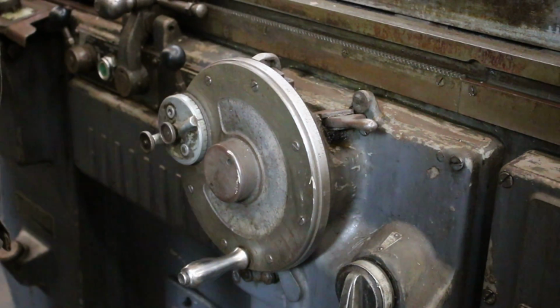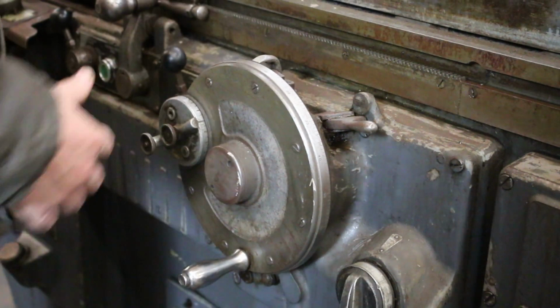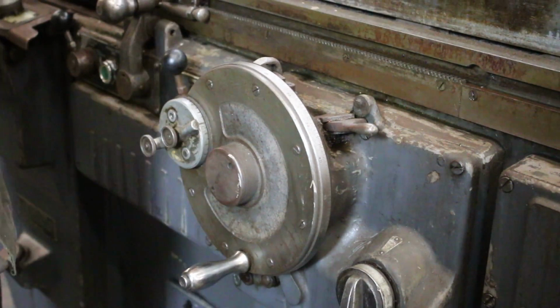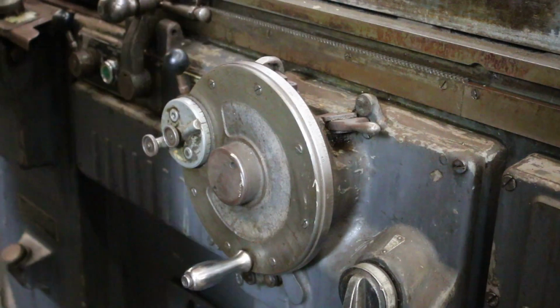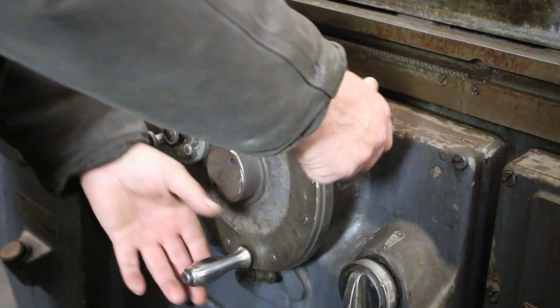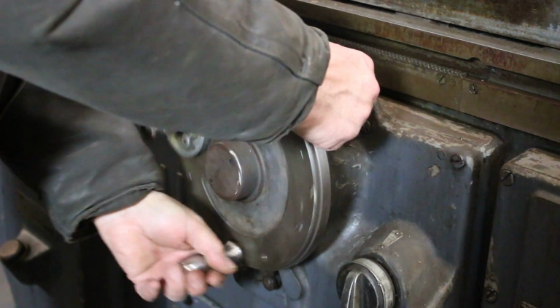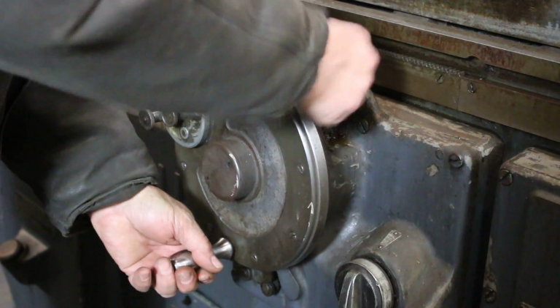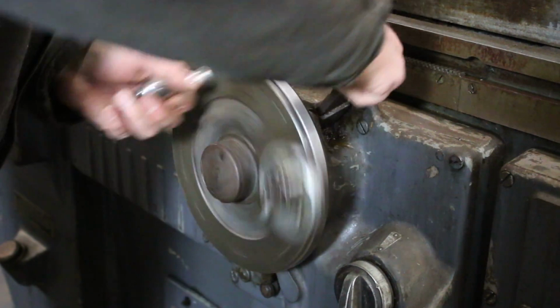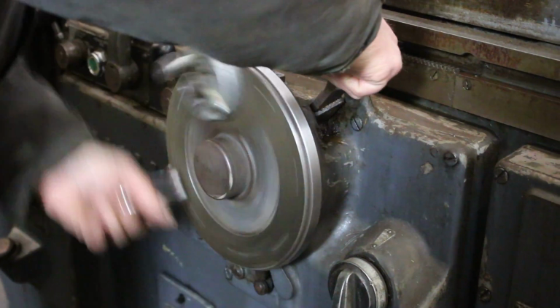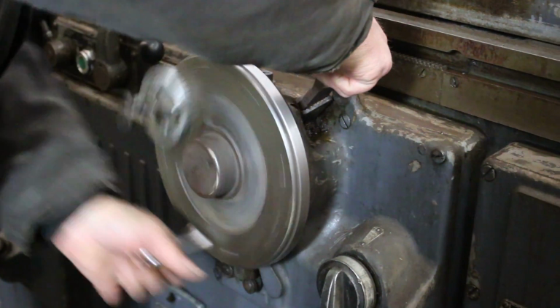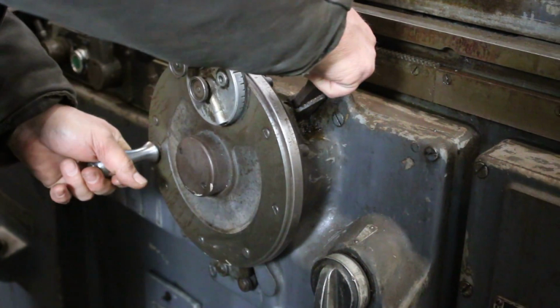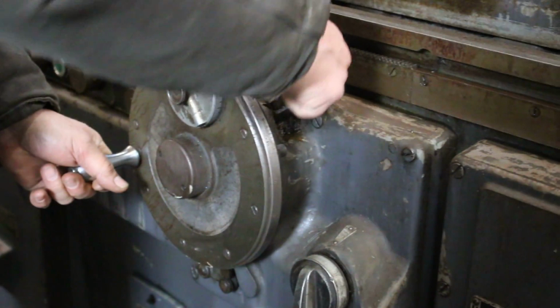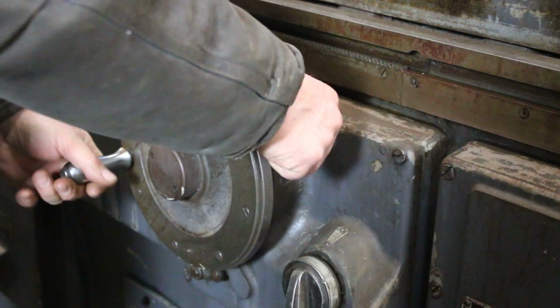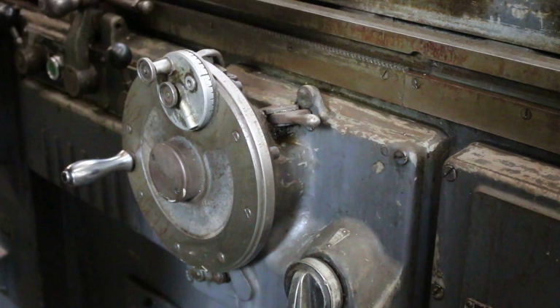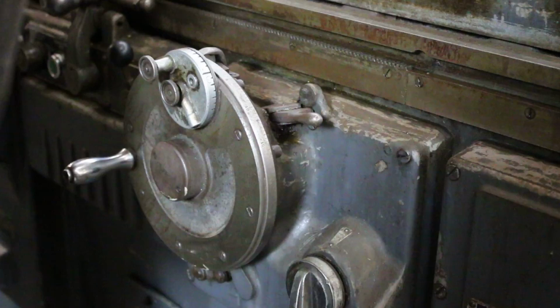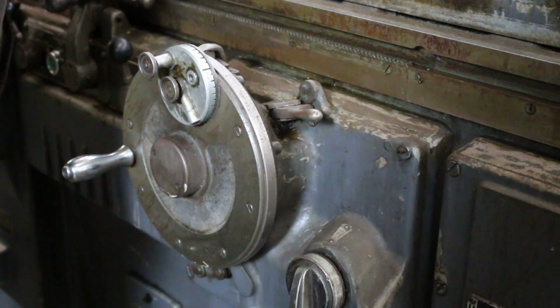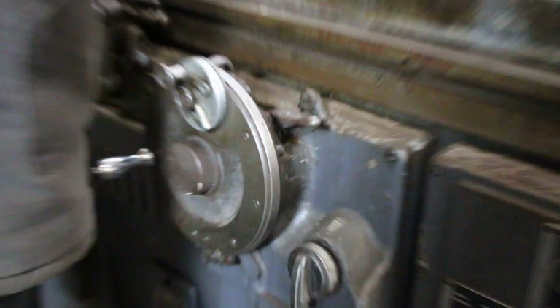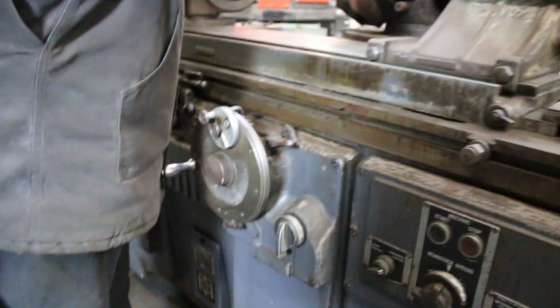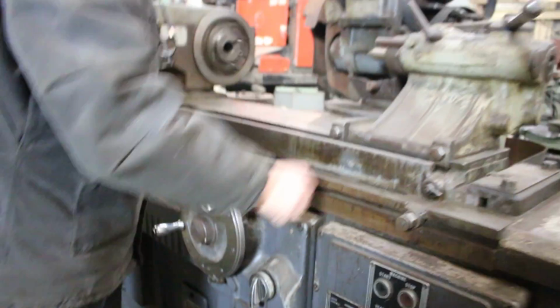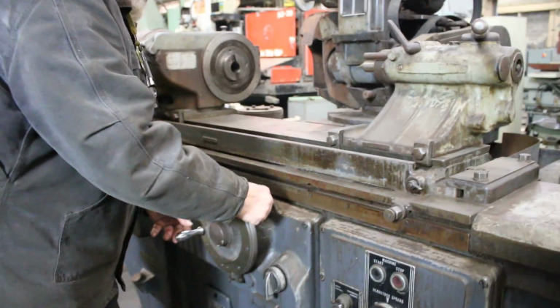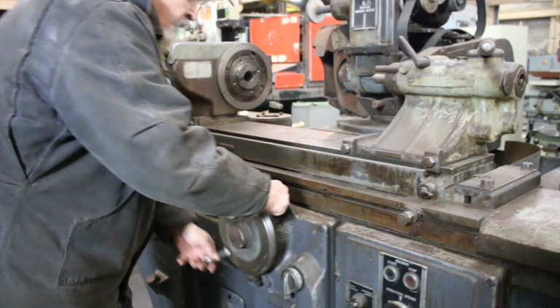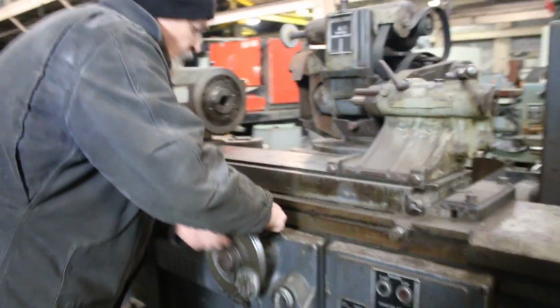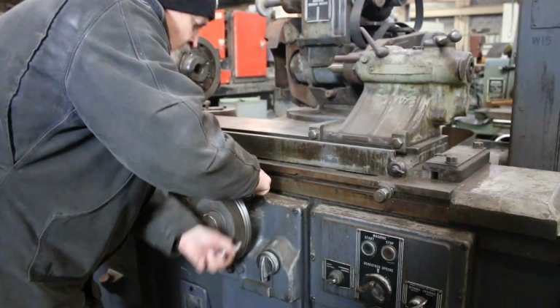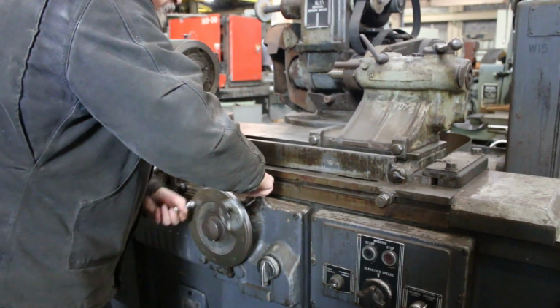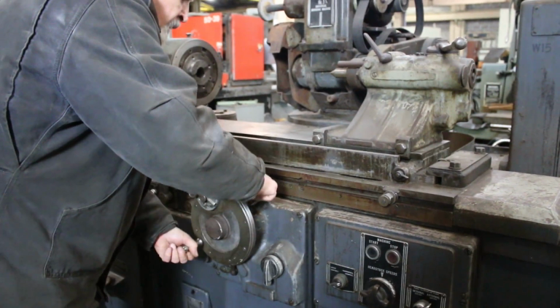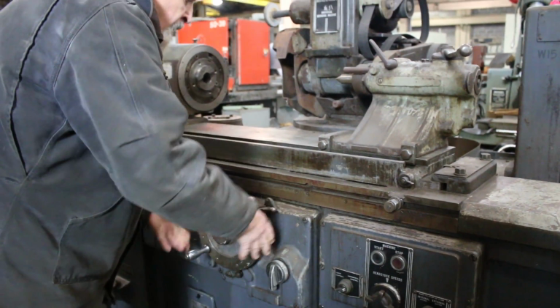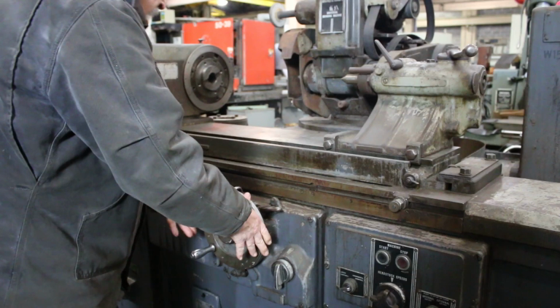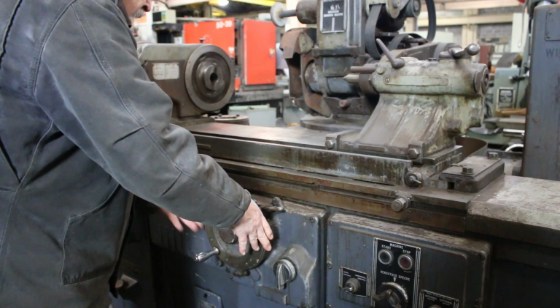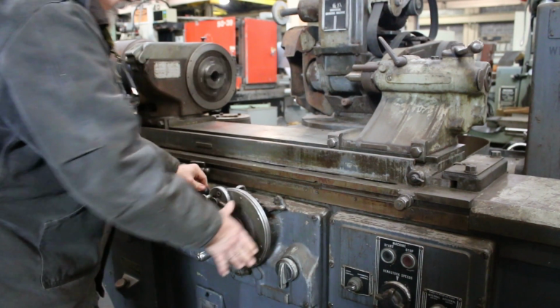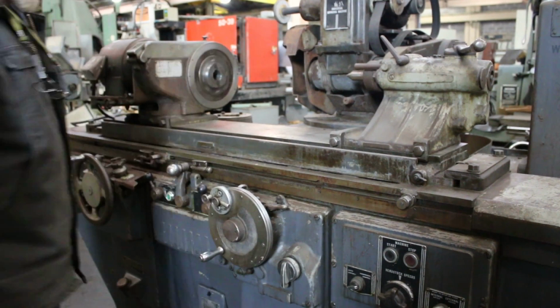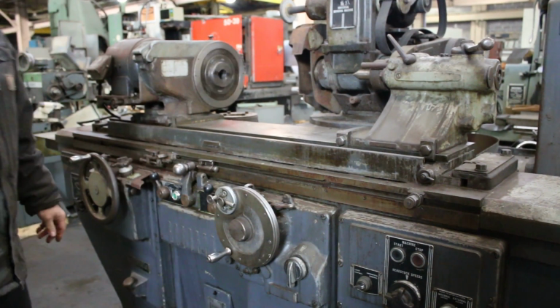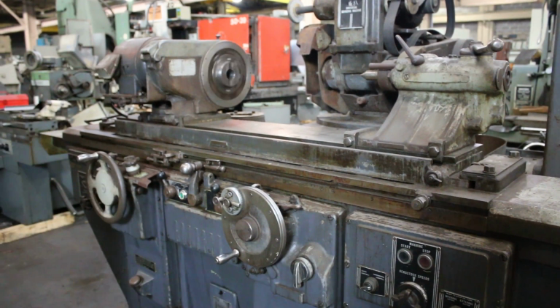At this point you would disengage this clutch and you can come off the piece. This does not have a rapid, so you normally would back your wheel up two or three turns, unload your work piece, put the new work piece in — one, two, three turns in — and then start your feed again.